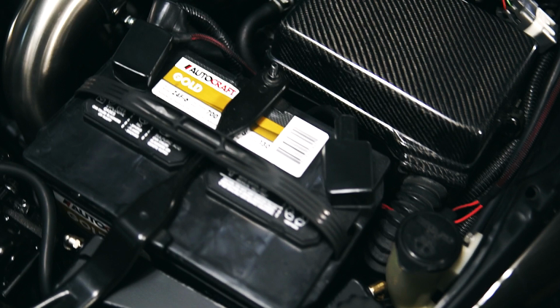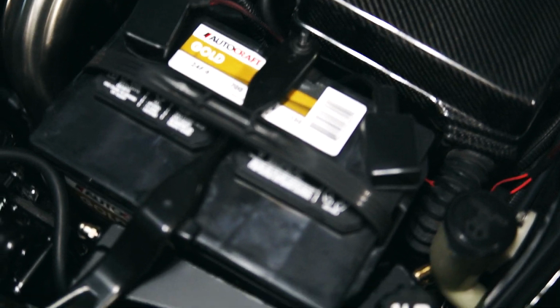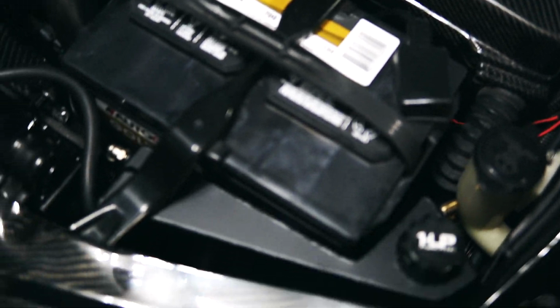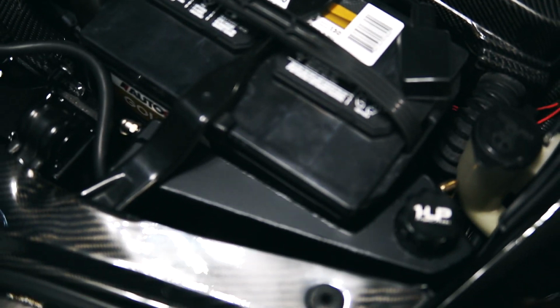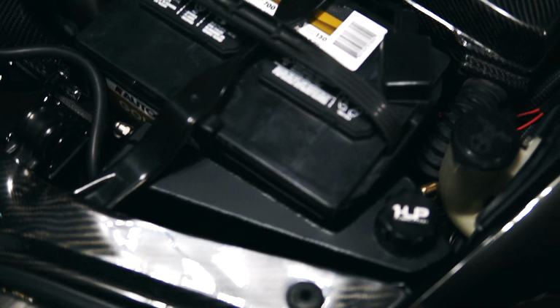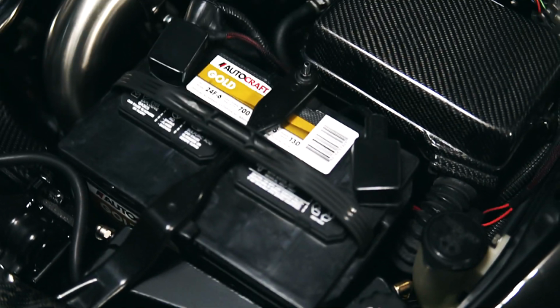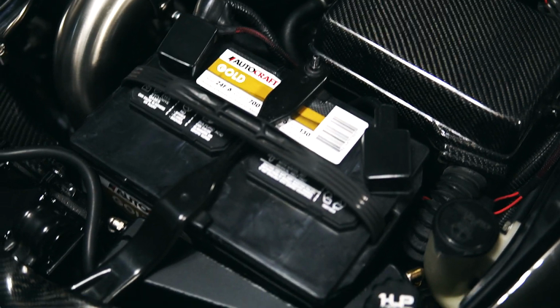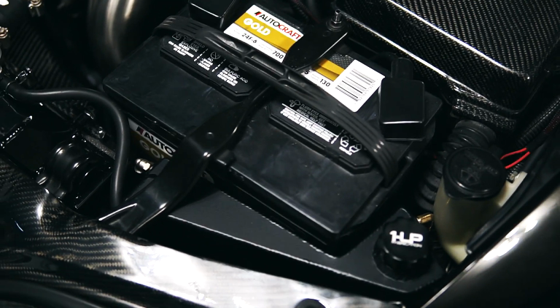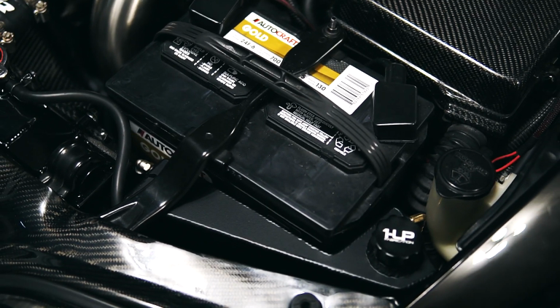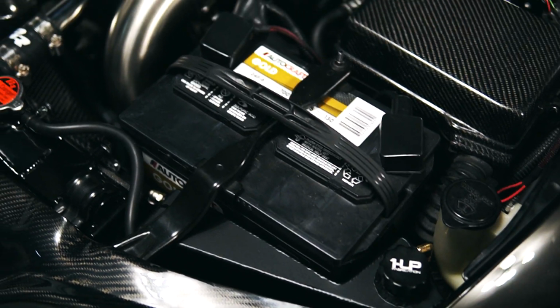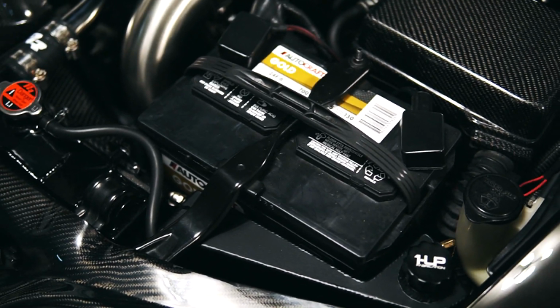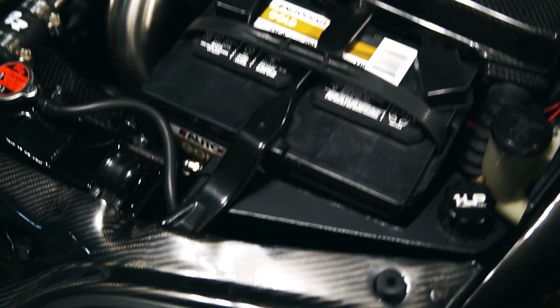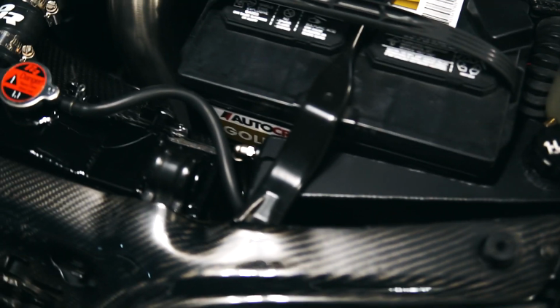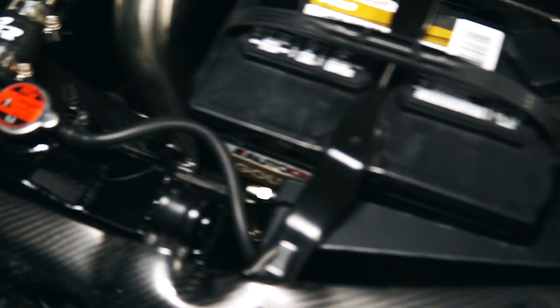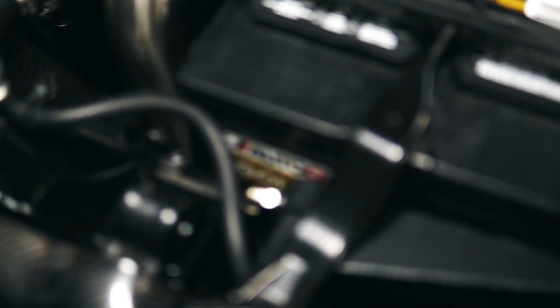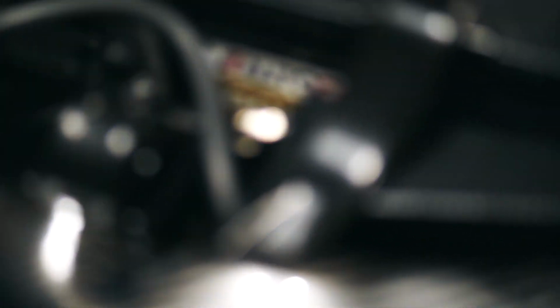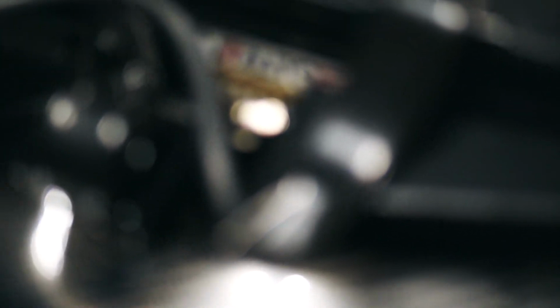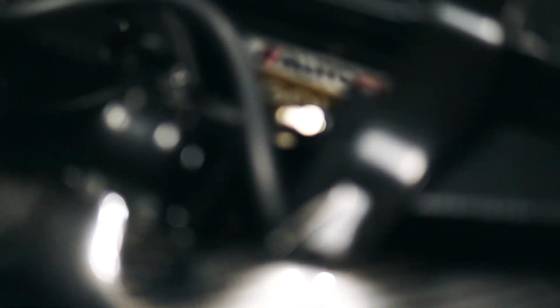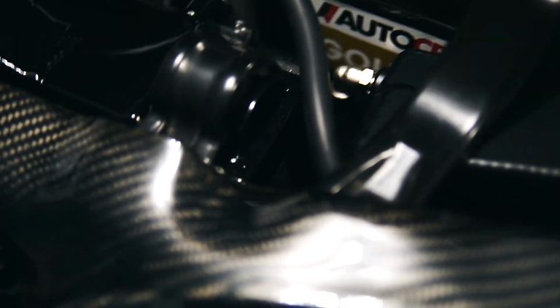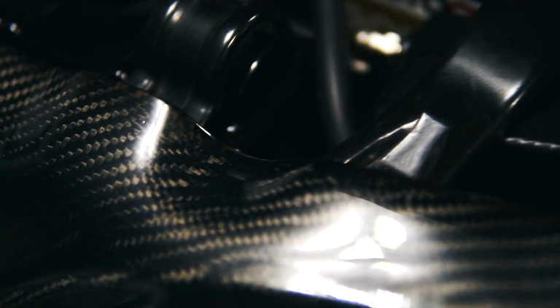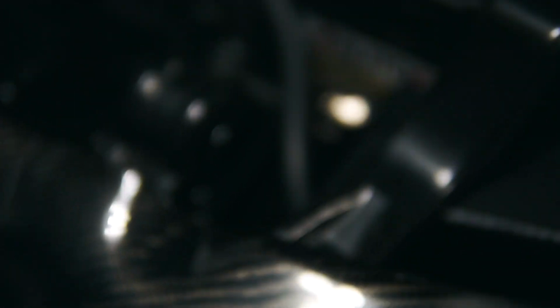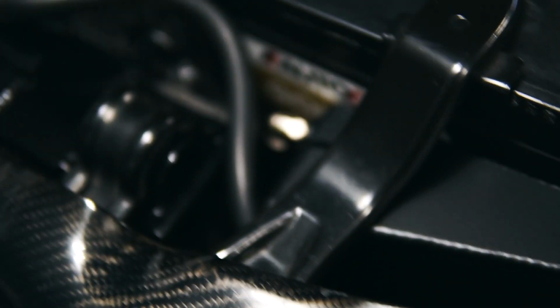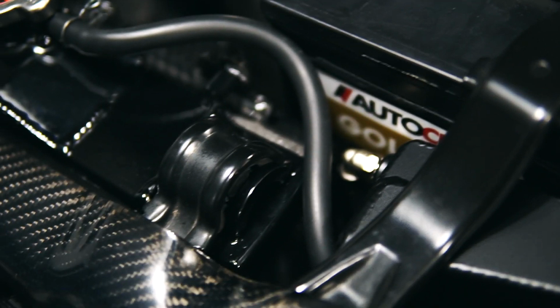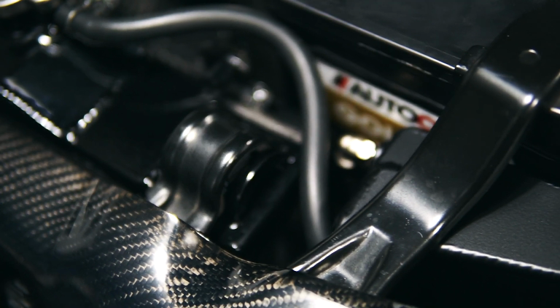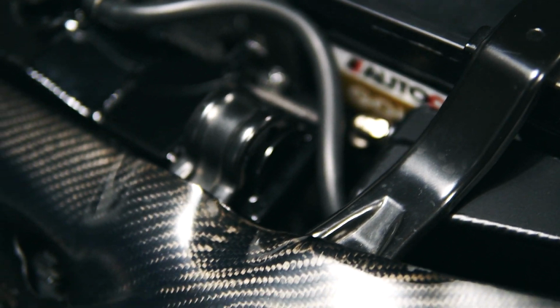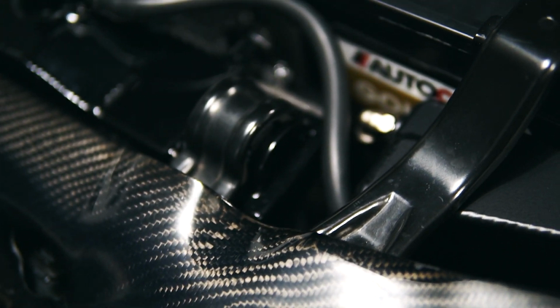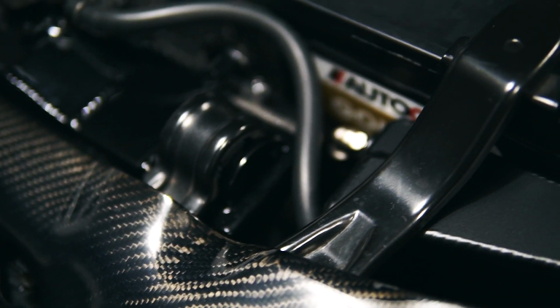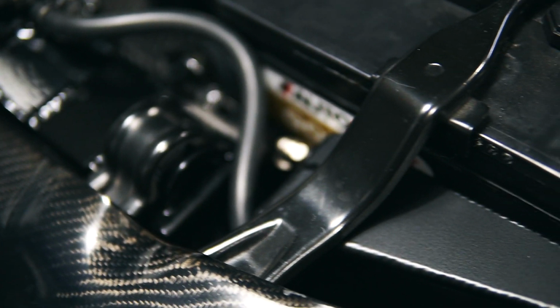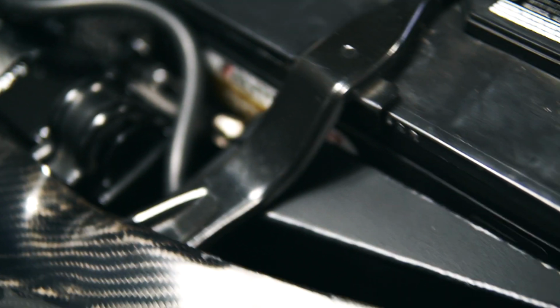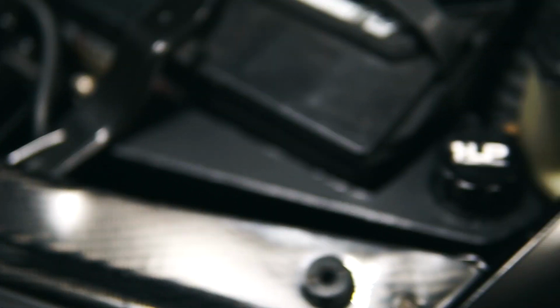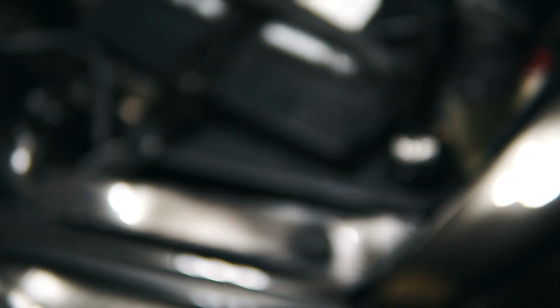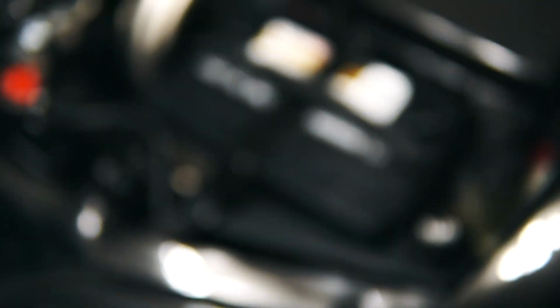I upgraded to the One-Up coolant reservoir. It's one of the few ones that actually fits with the stock battery so you don't have to relocate anything — it's actually a really nice design. It also comes with a little level indicator that most coolant overflows don't have.